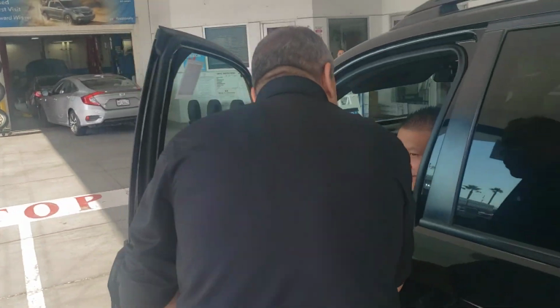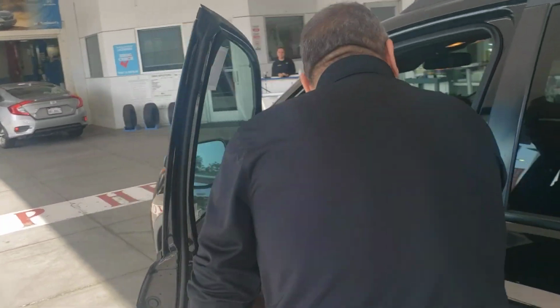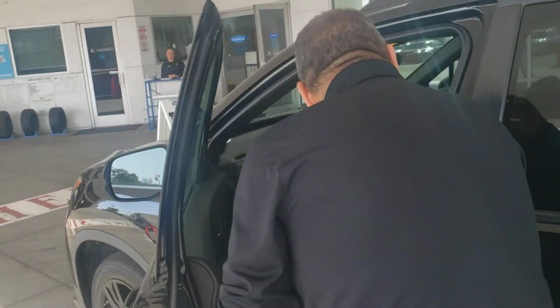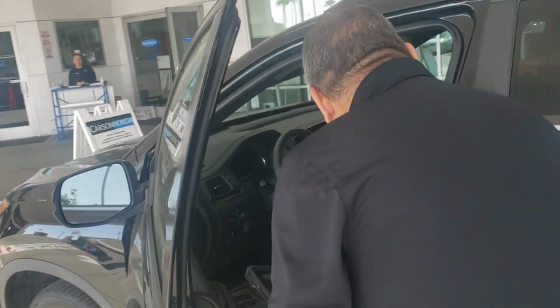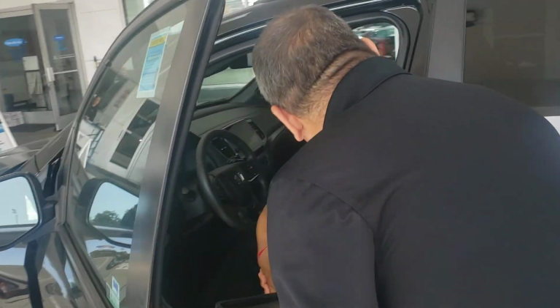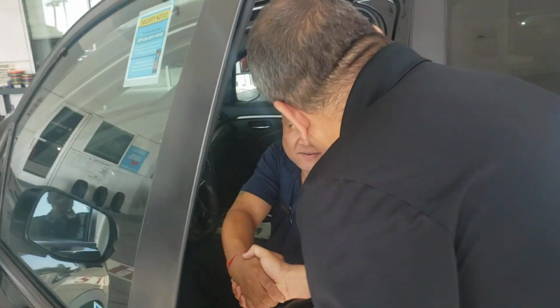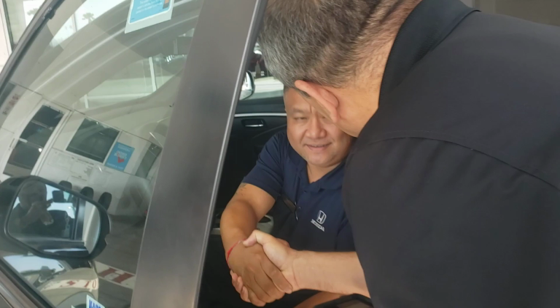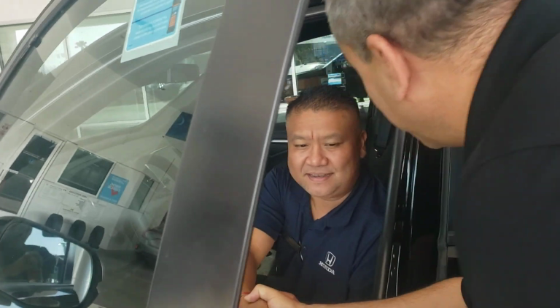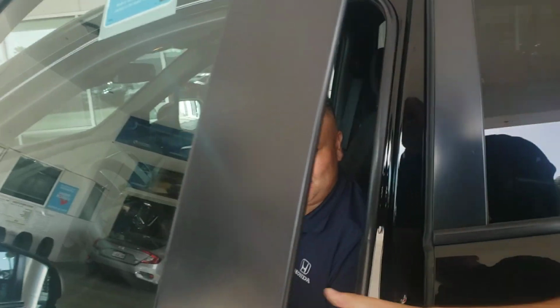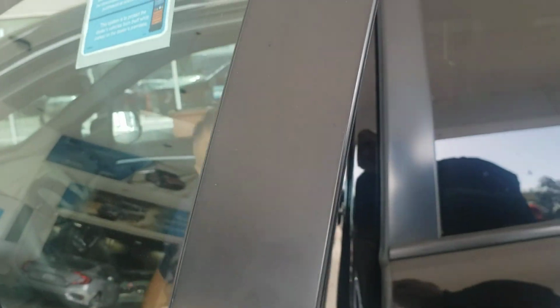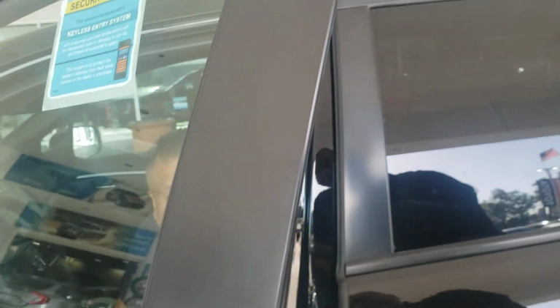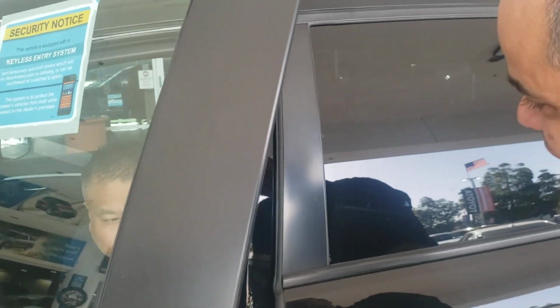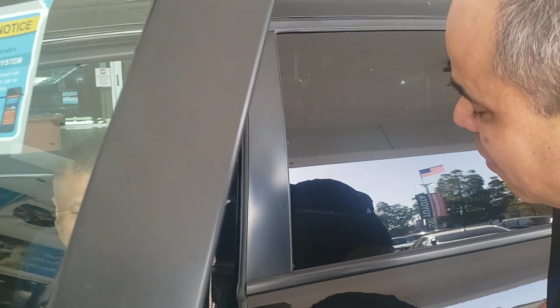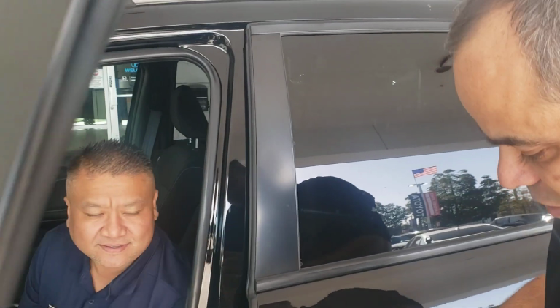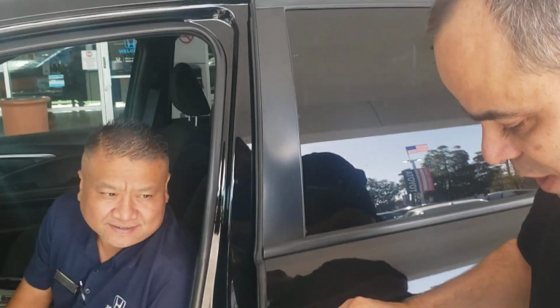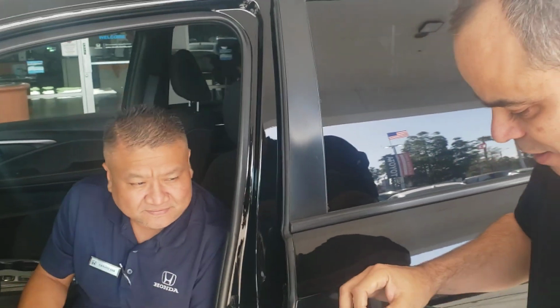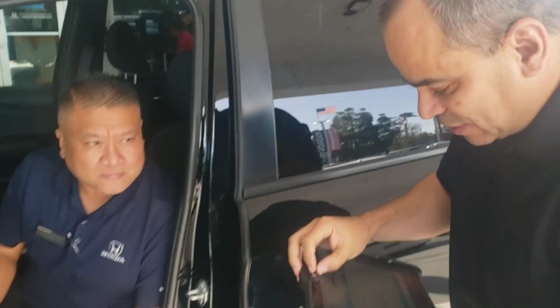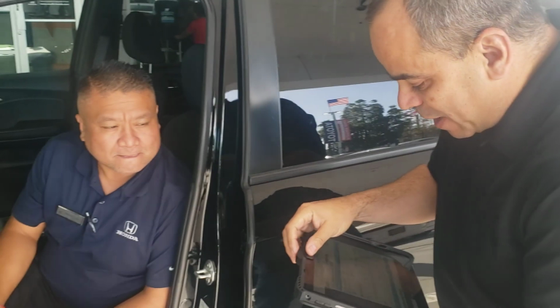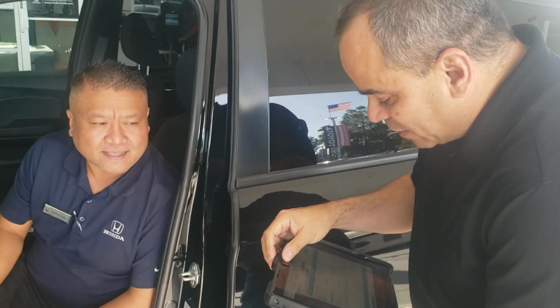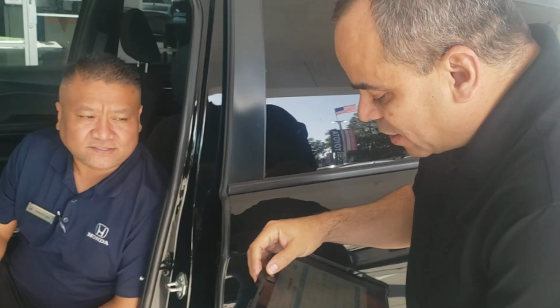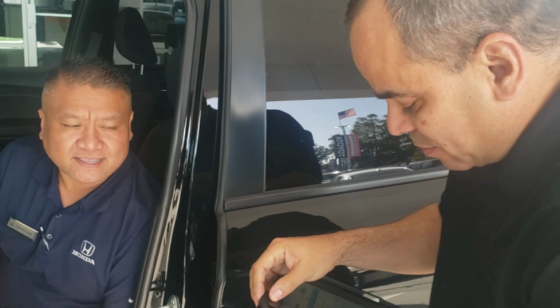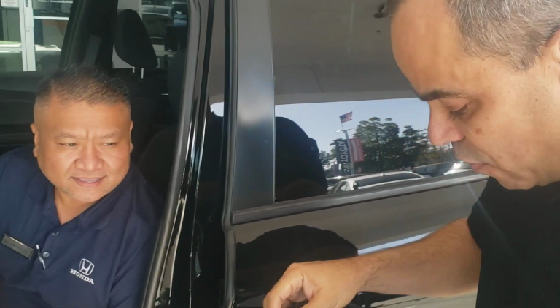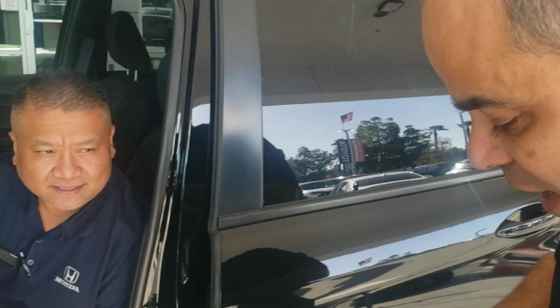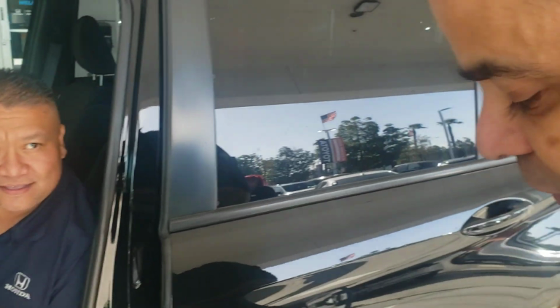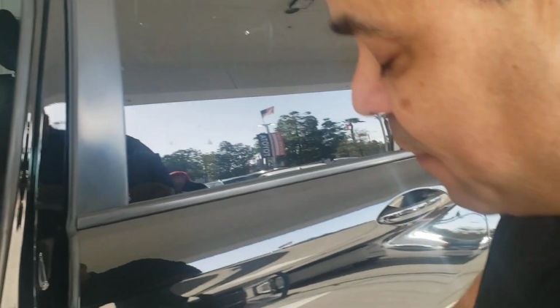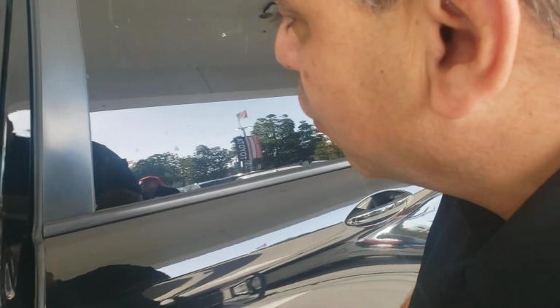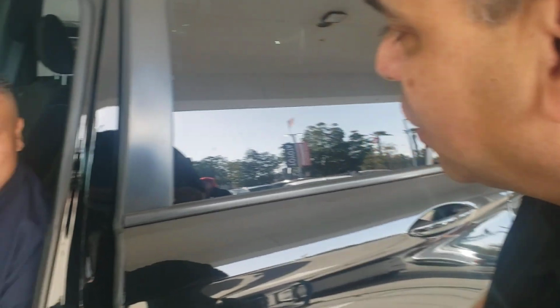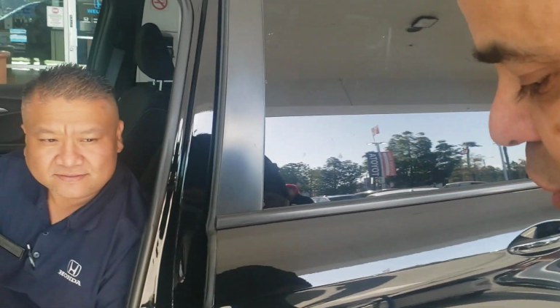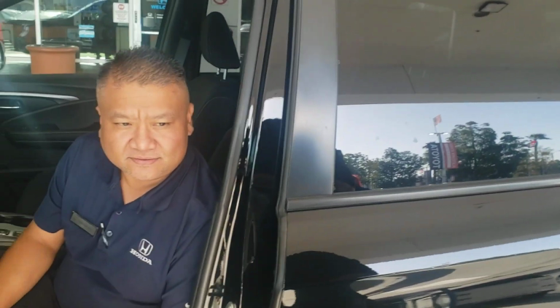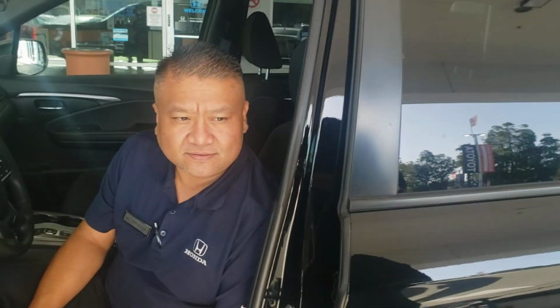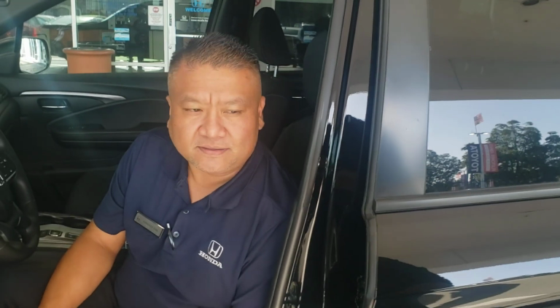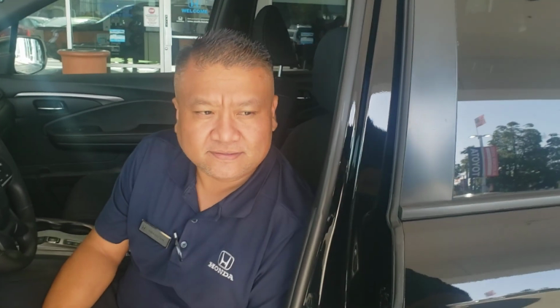Hey, Ray Hernandez. How are you? I'm good. My name is Cindy. Nice to meet you. Good to meet you. You have an appointment today? Yes, I do. And what is your last name? H.A.K. Perfect. I got you for 5 o'clock for an oil change and tire rotation, or an A1 service? Correct. Perfect.